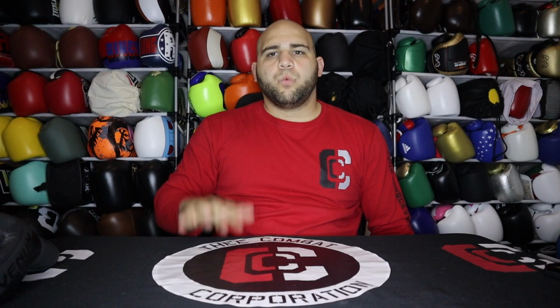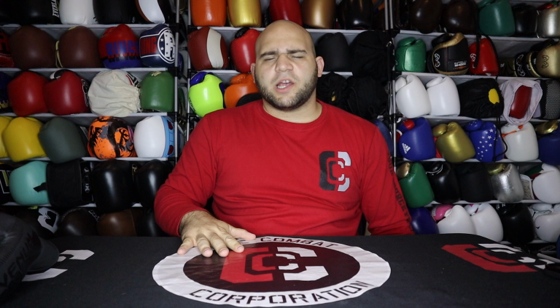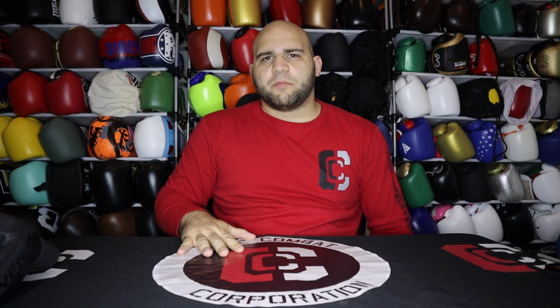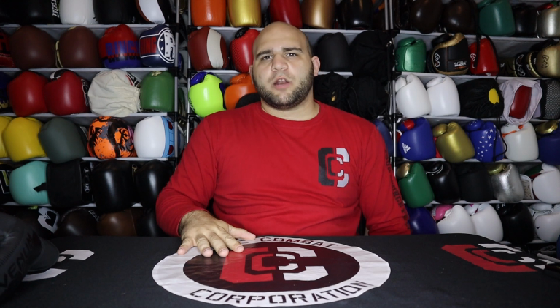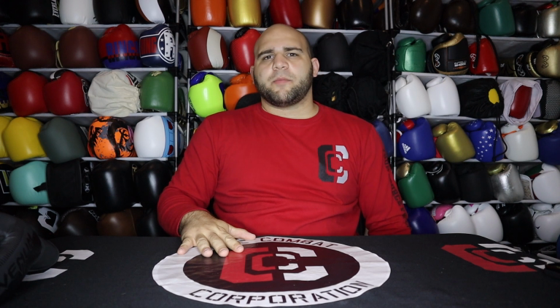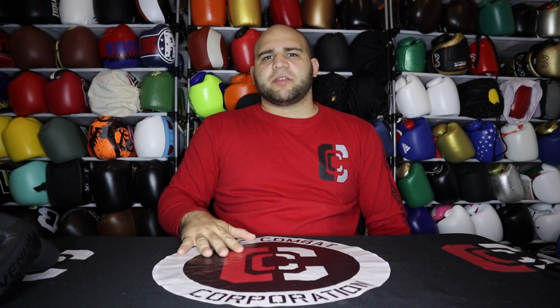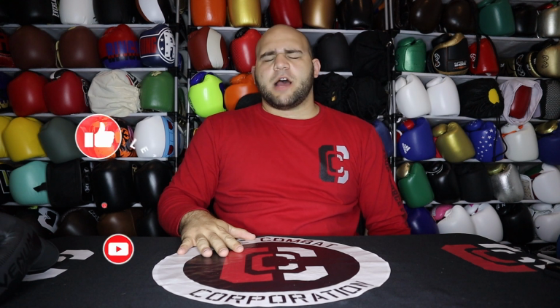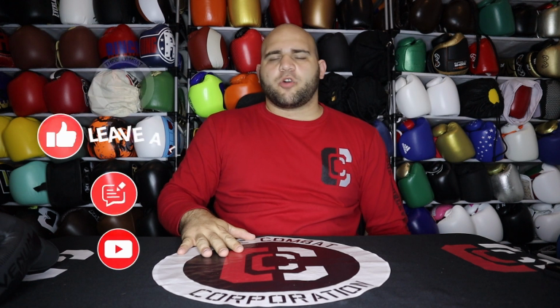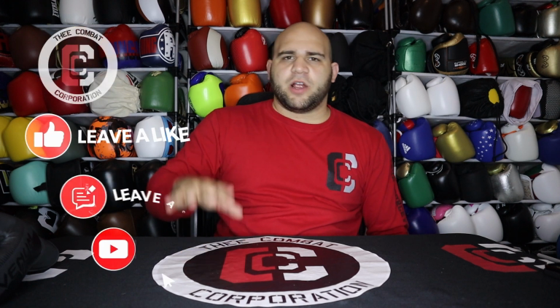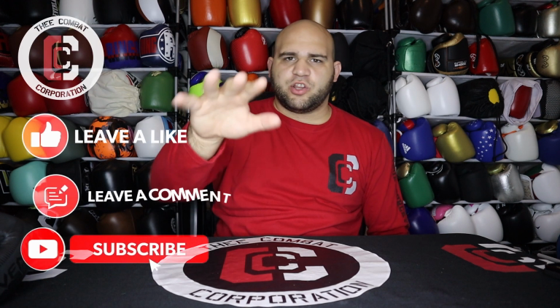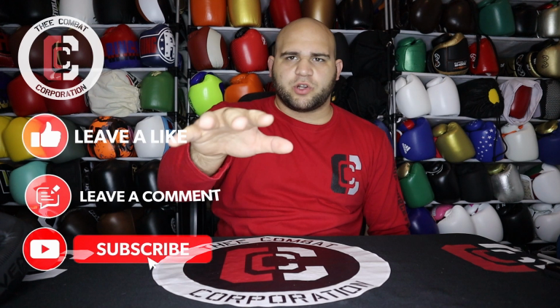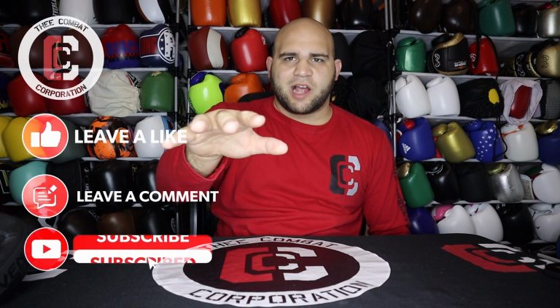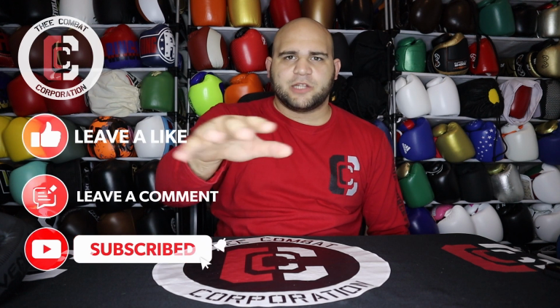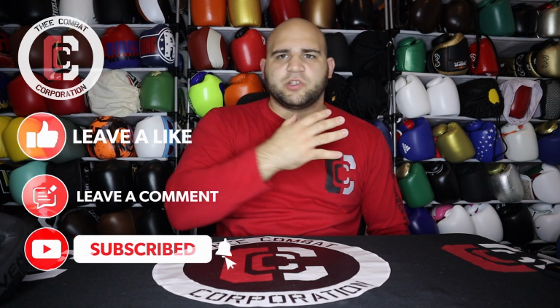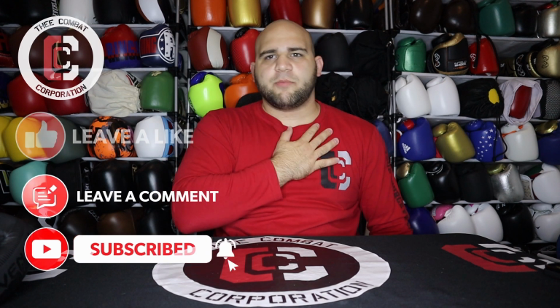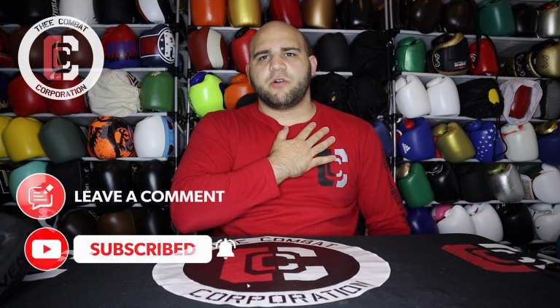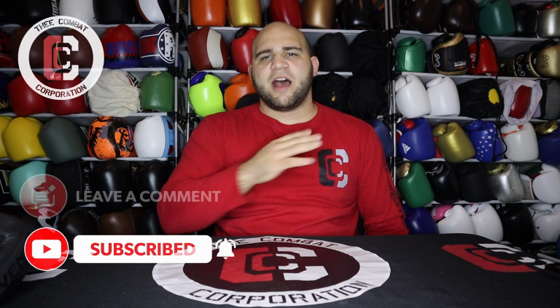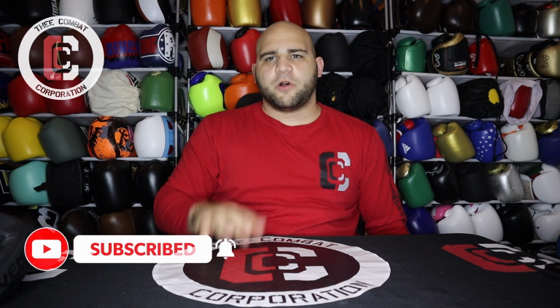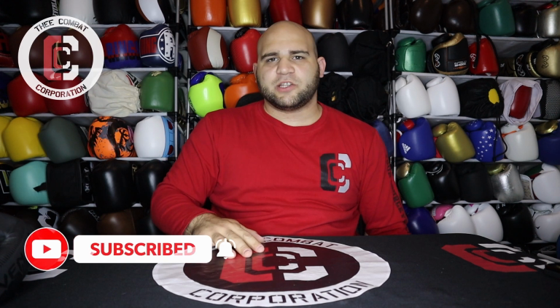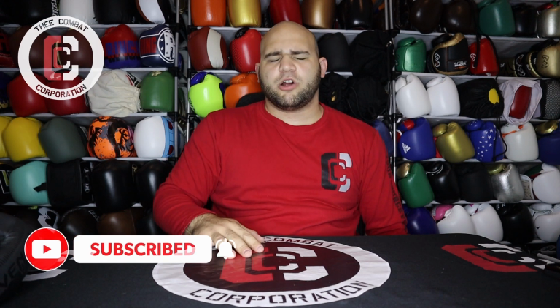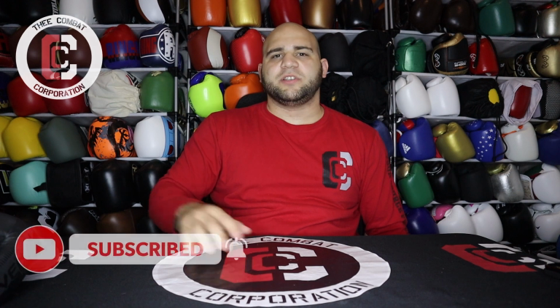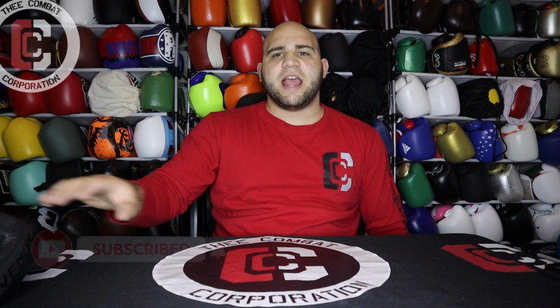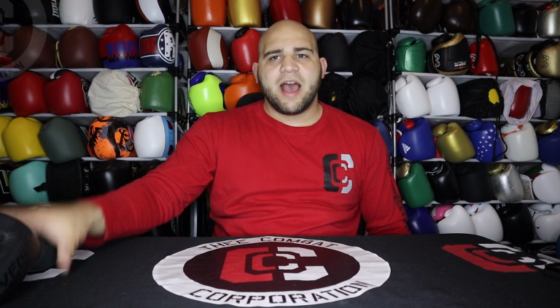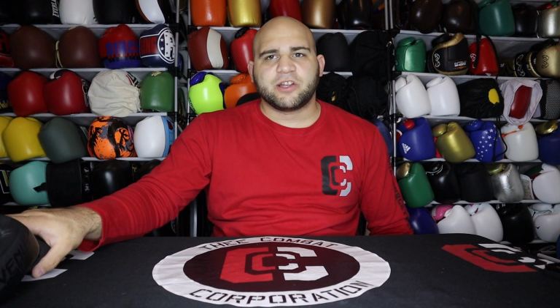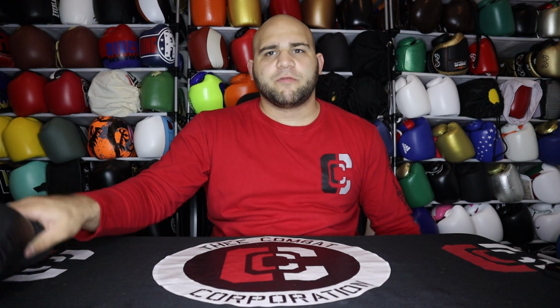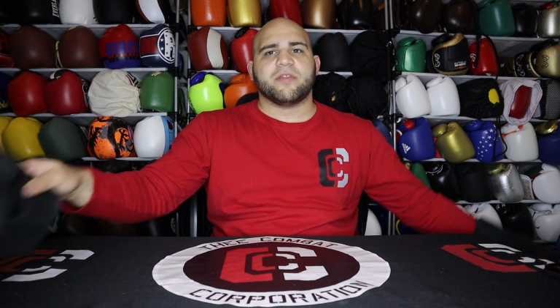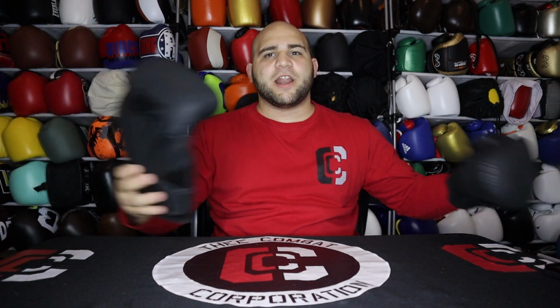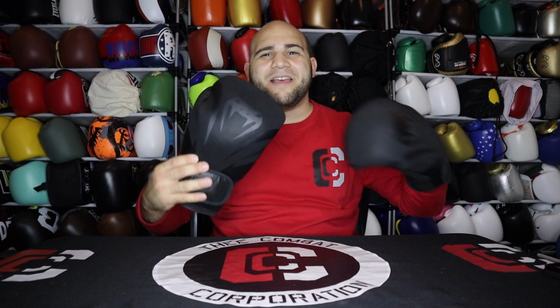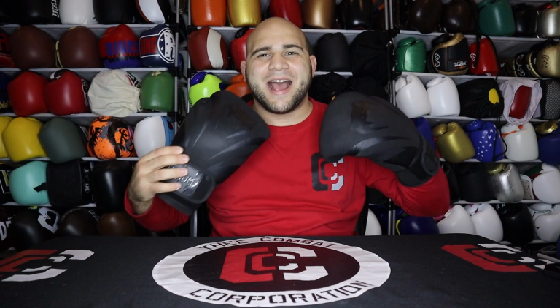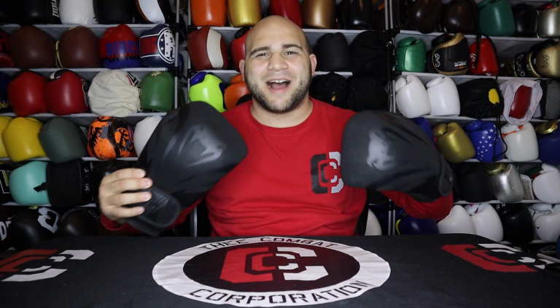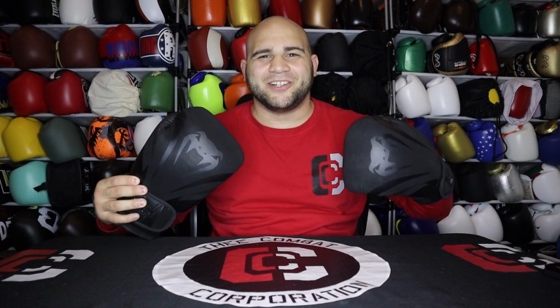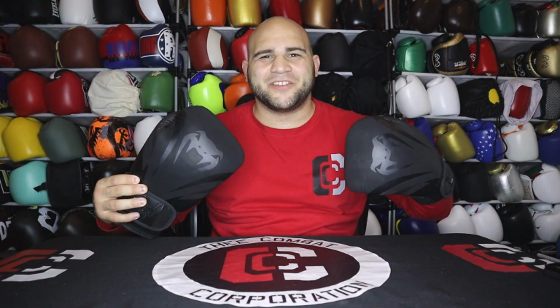What's up everybody and welcome back to the Combat Corporation, your source of combat sports. I'm your host Al the Postmaster Morrow, and today I have a gear review on the Venom Impact boxing gloves.